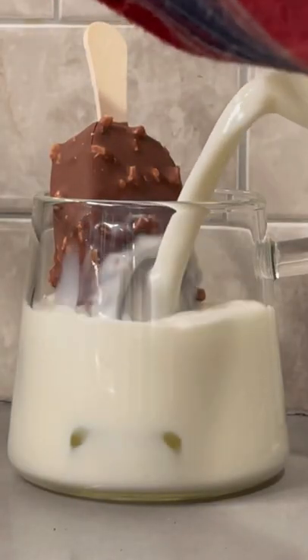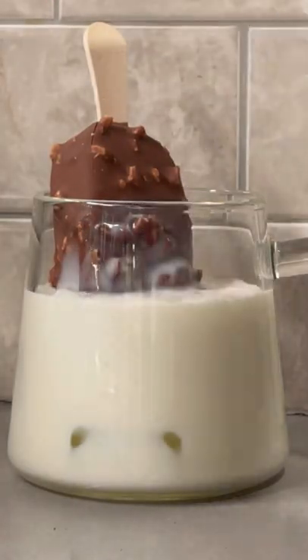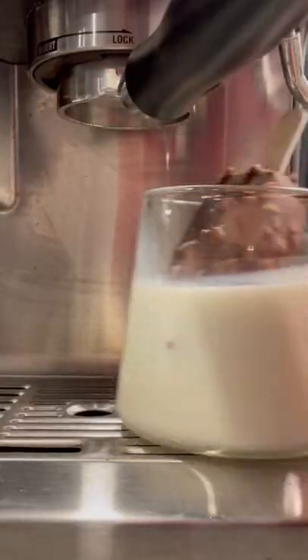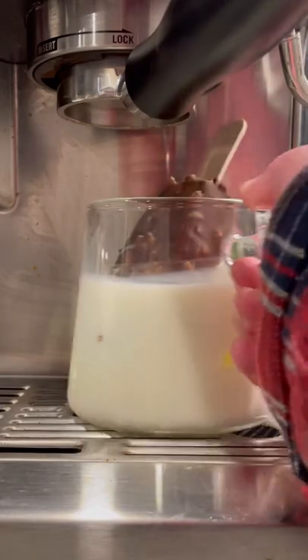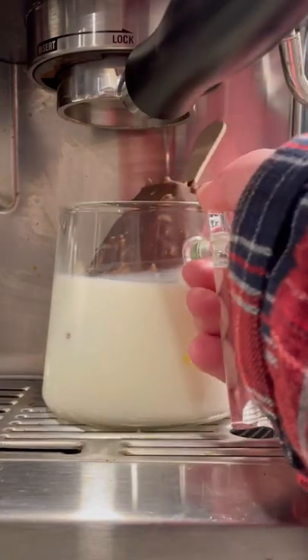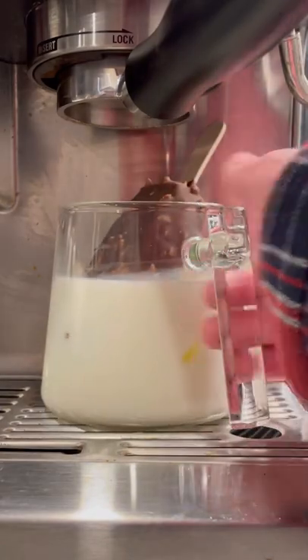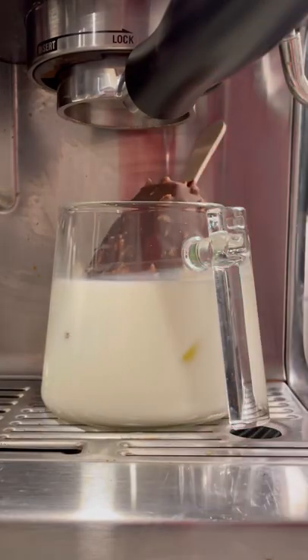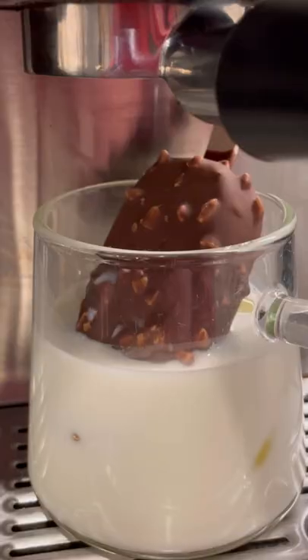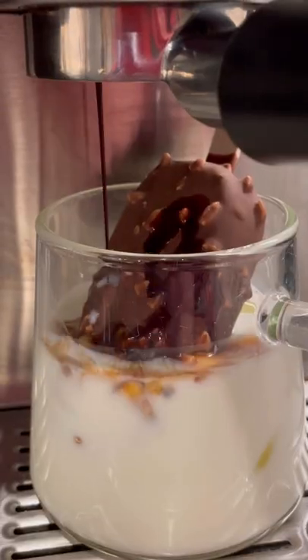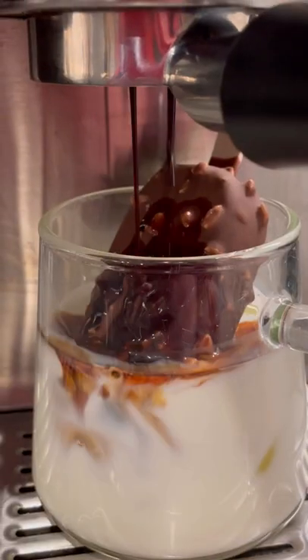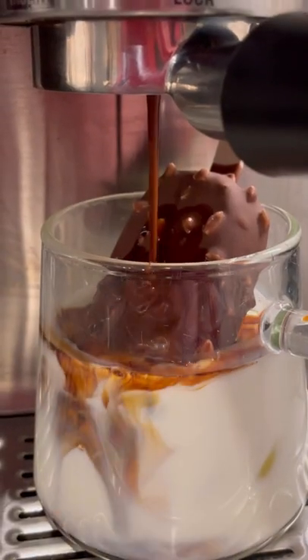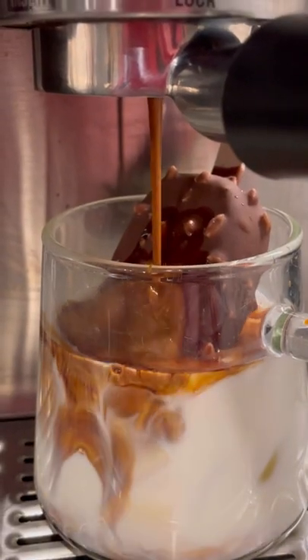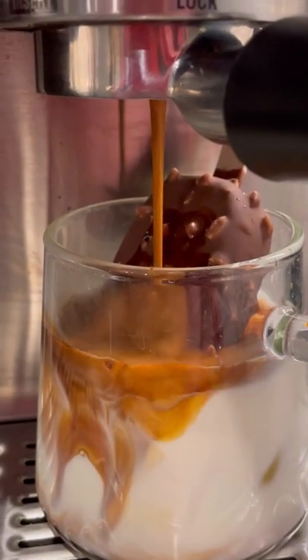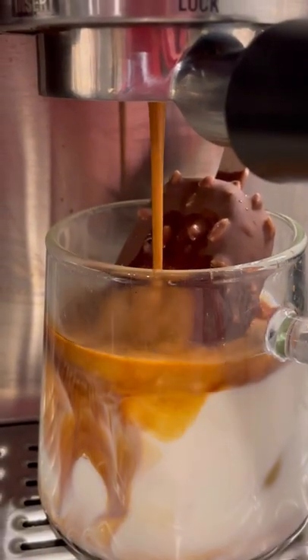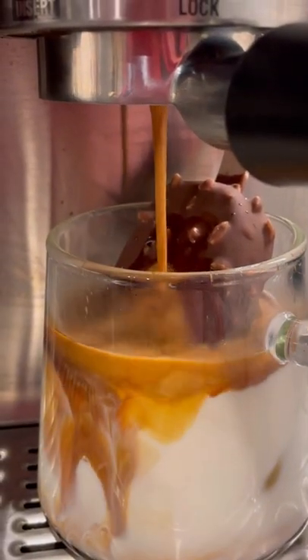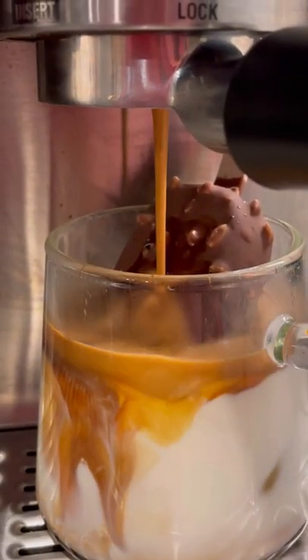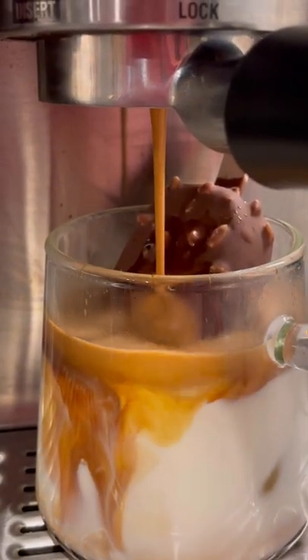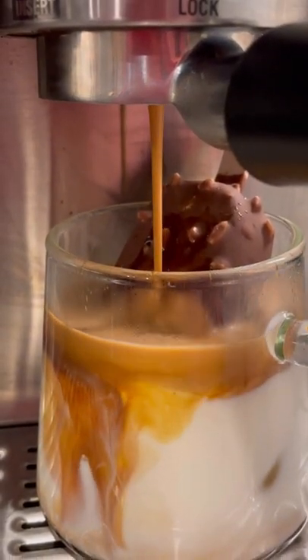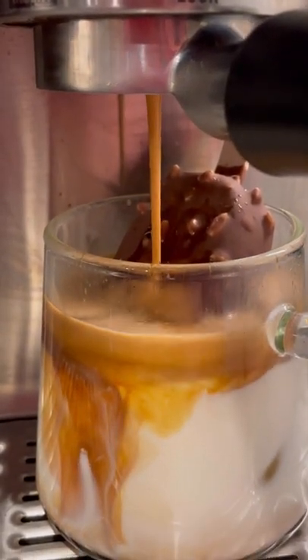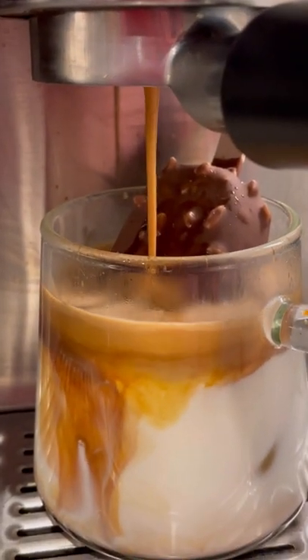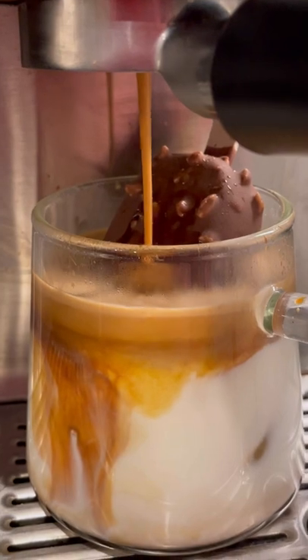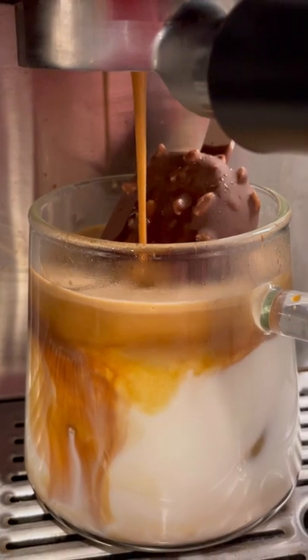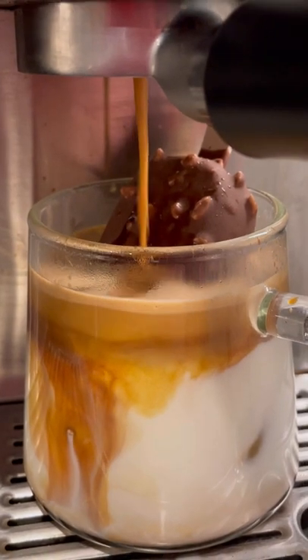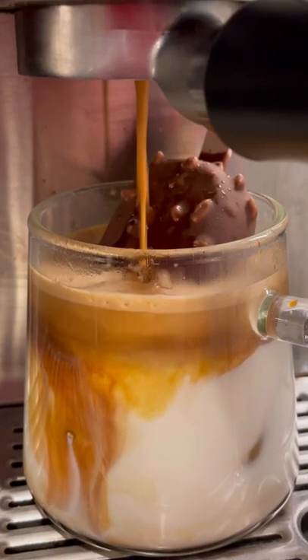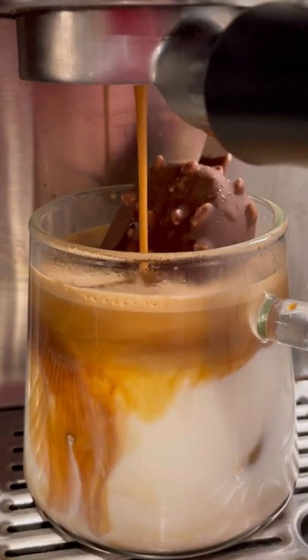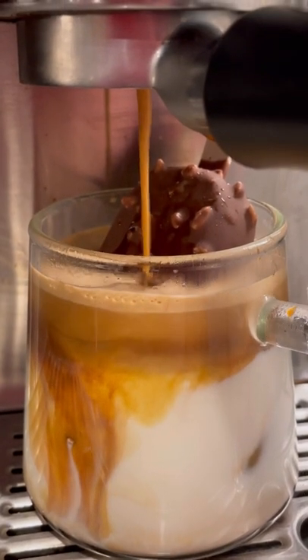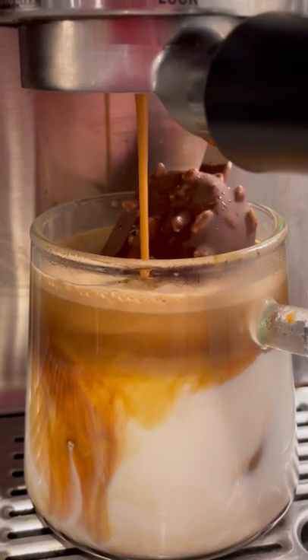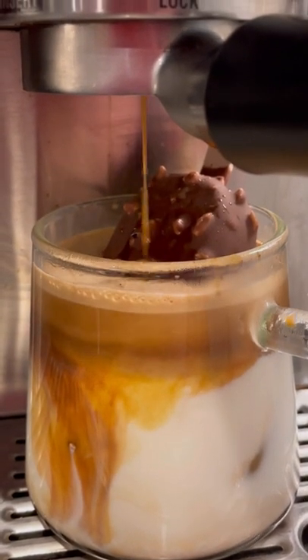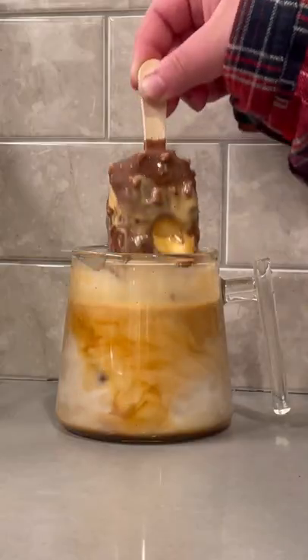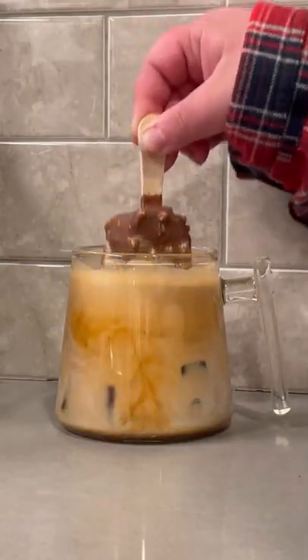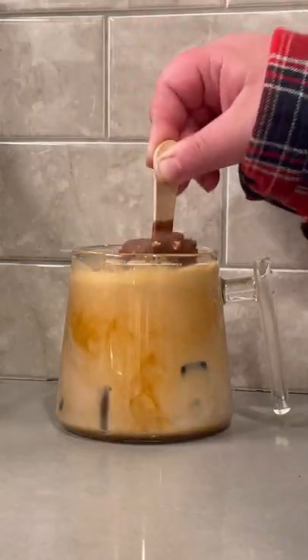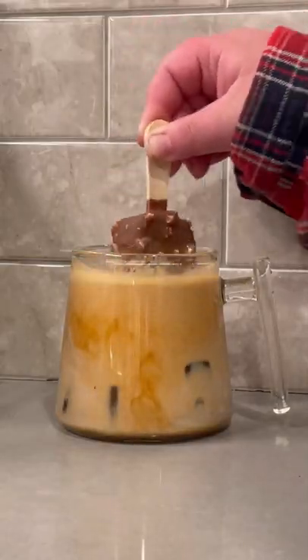Now I'm gonna pull my double shot of espresso right over top. Hopefully it helps melt the chocolate a little bit. Look how satisfying this is, watching the cup fill up with the espresso and just kind of engulf the ice cream.